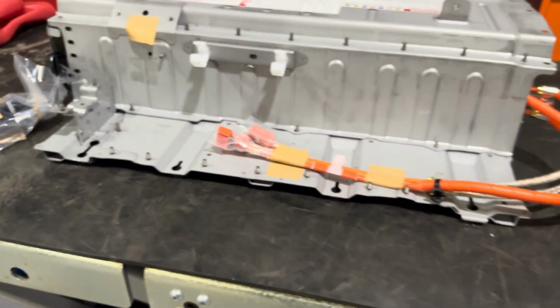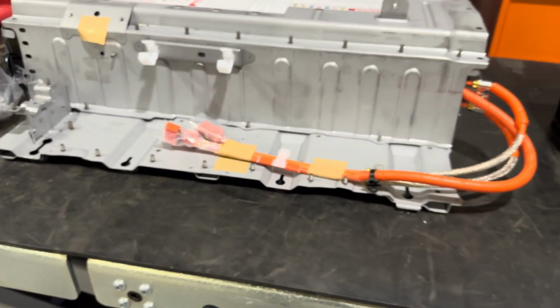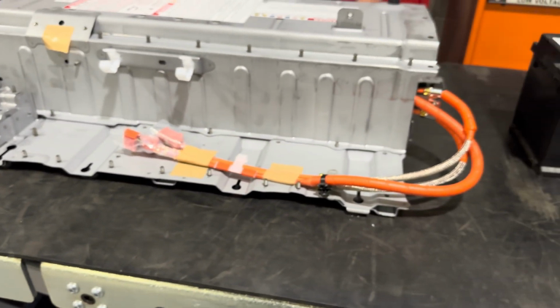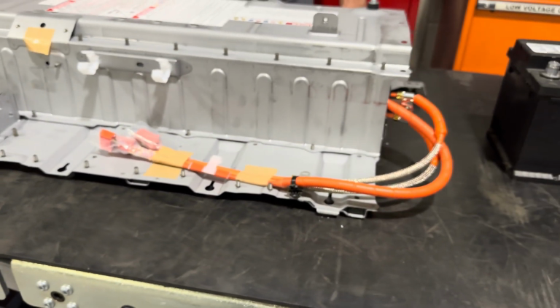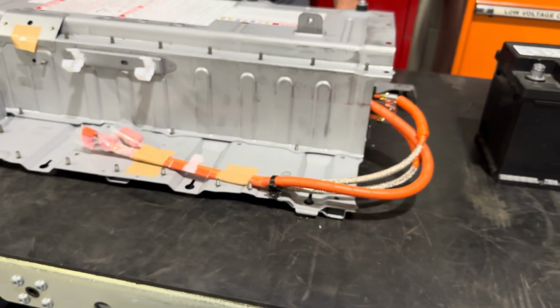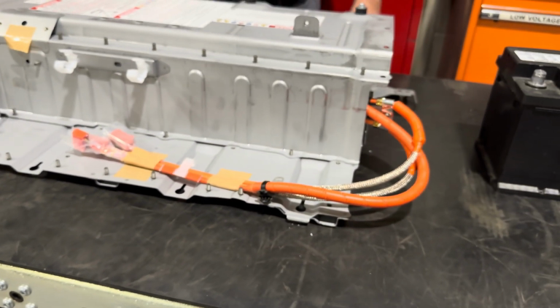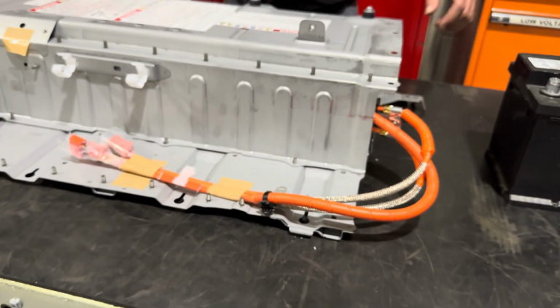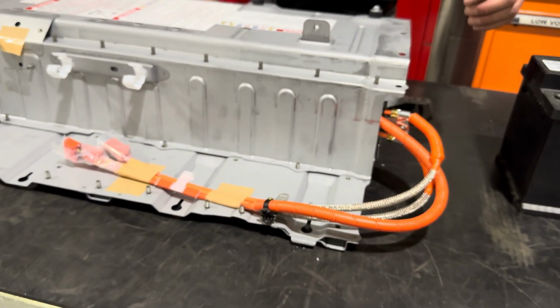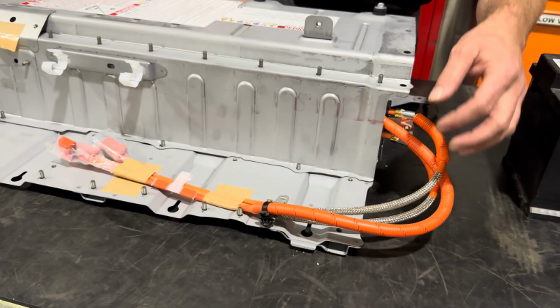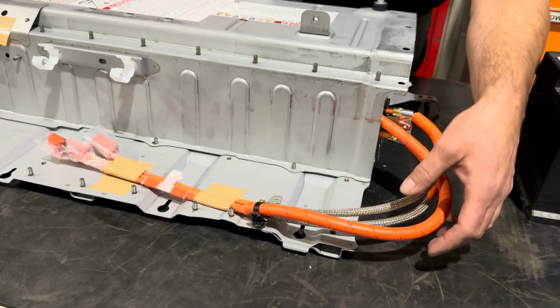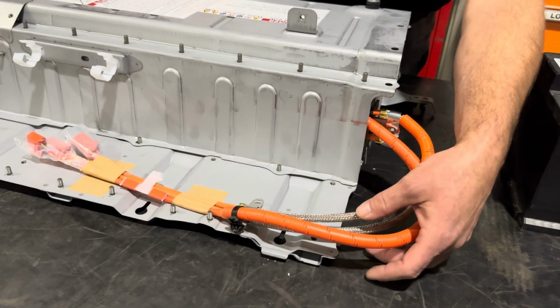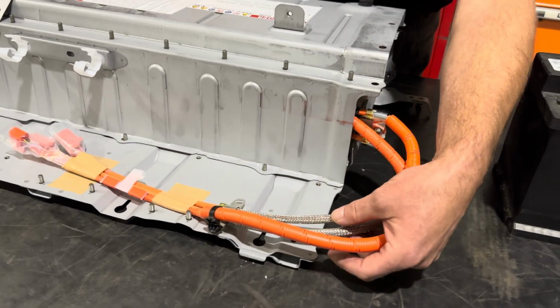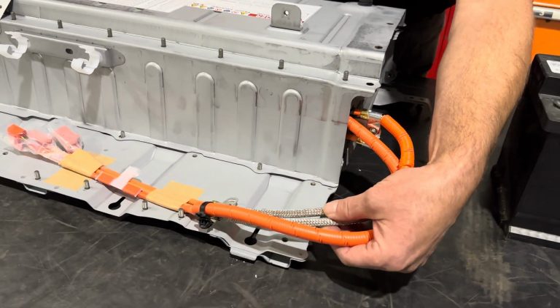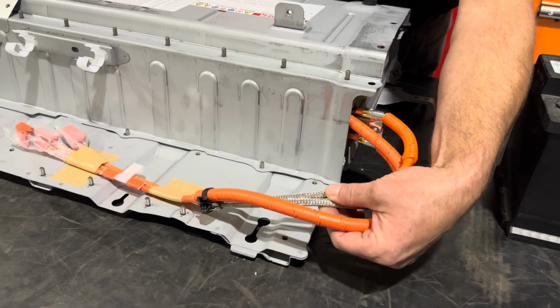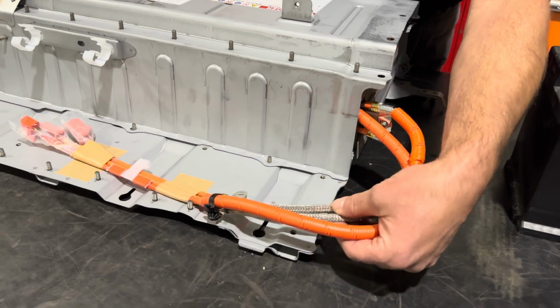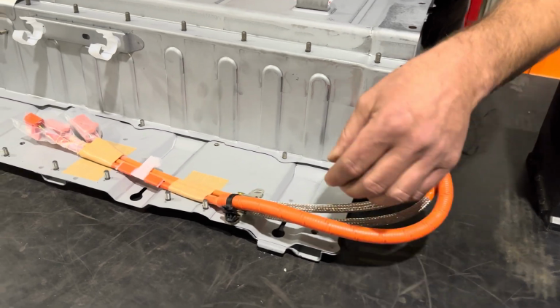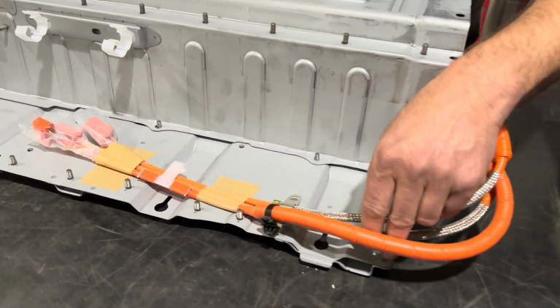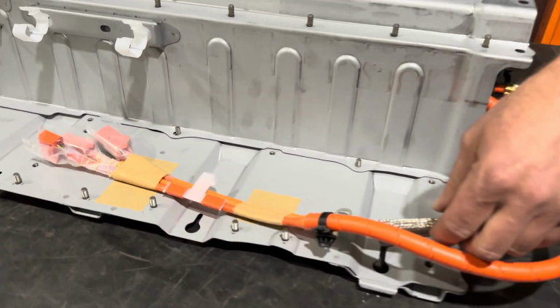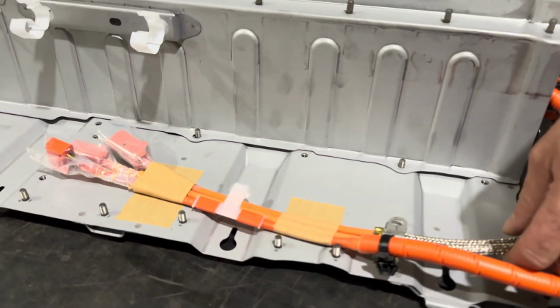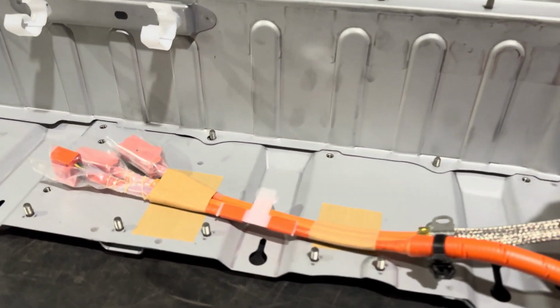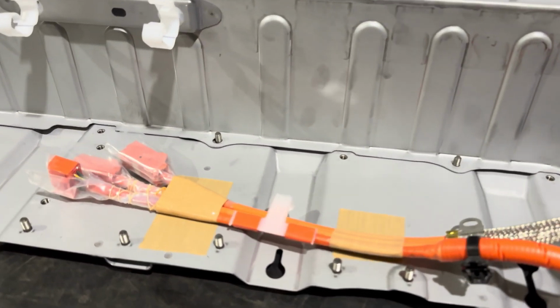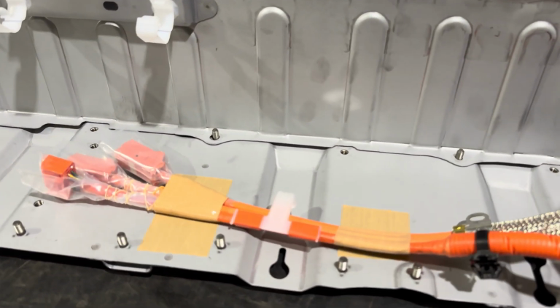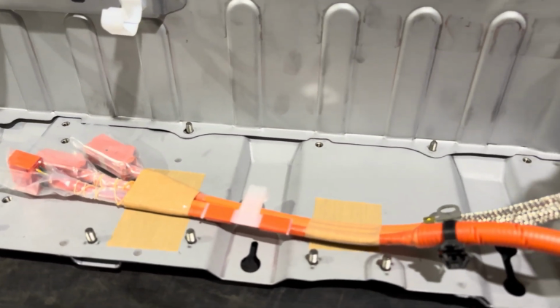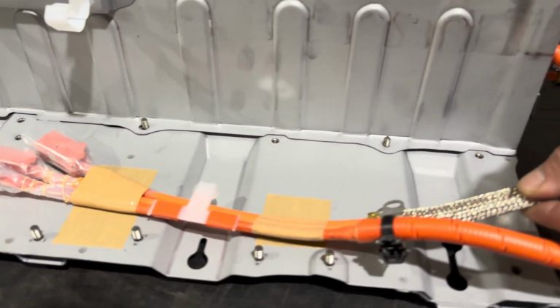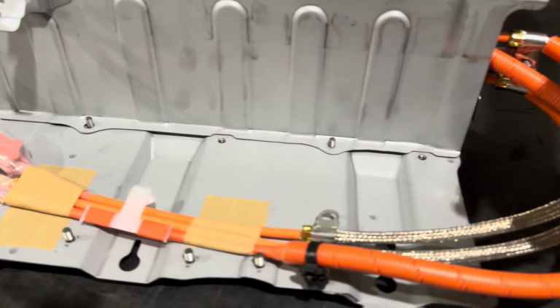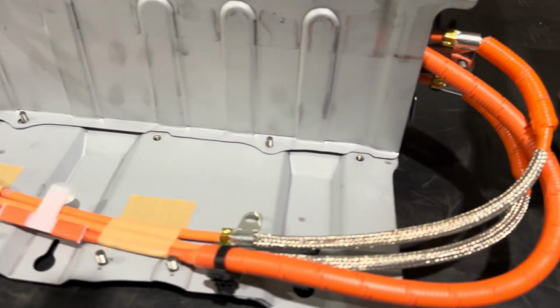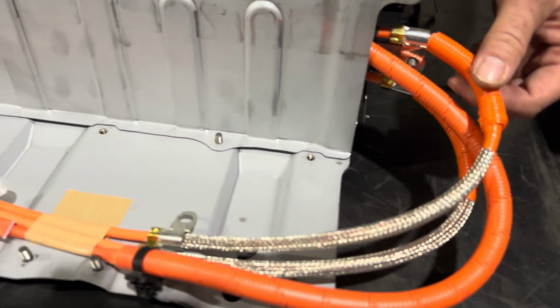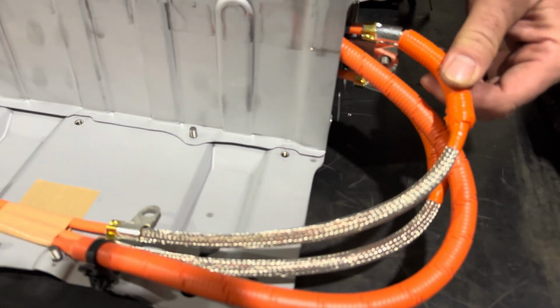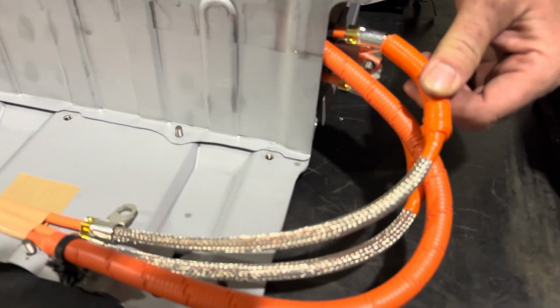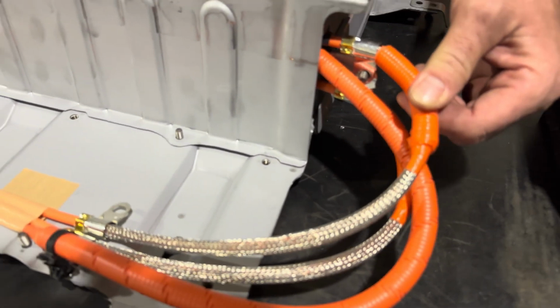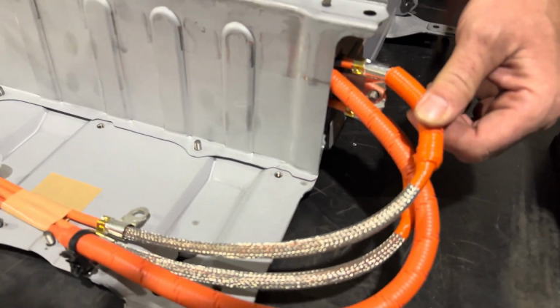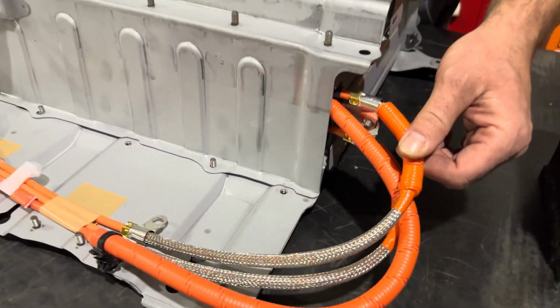And these orange cables here are the drive cables. These are the ones actually doing the majority of the work, and they're the ones that are heavily shielded.